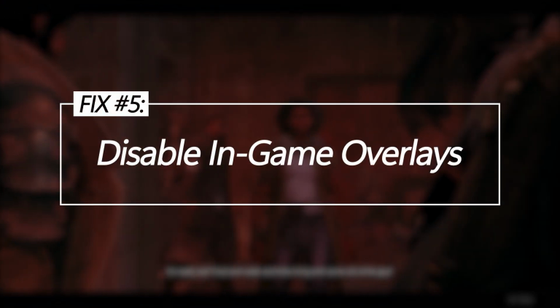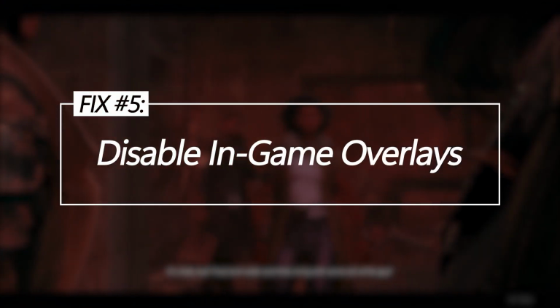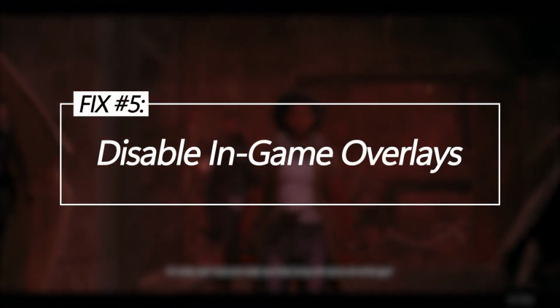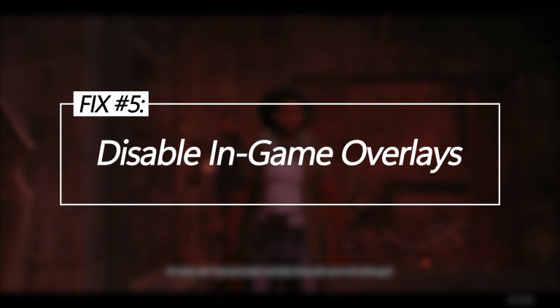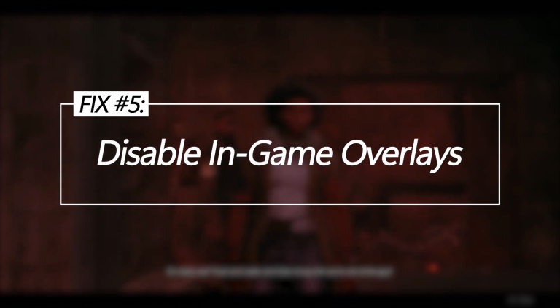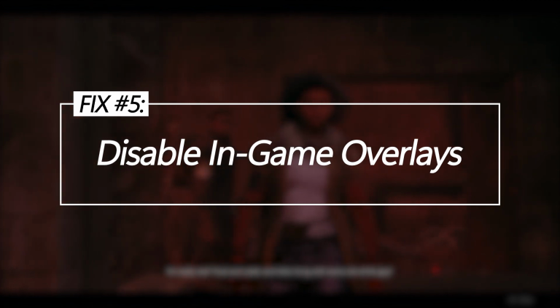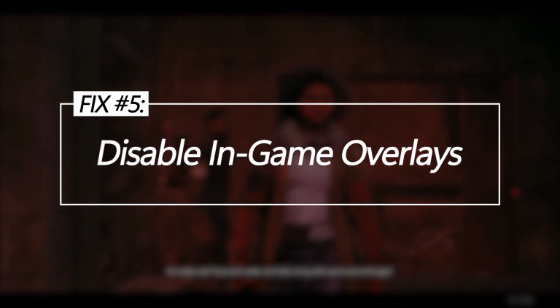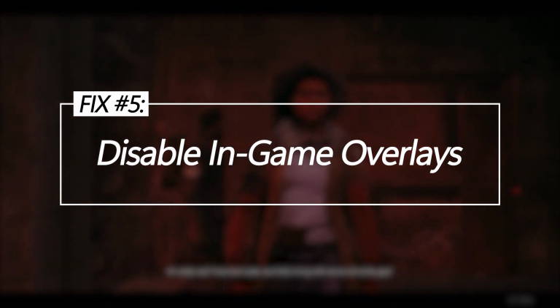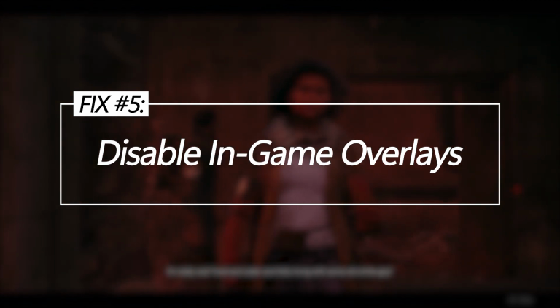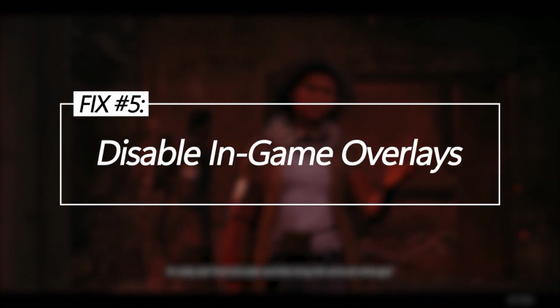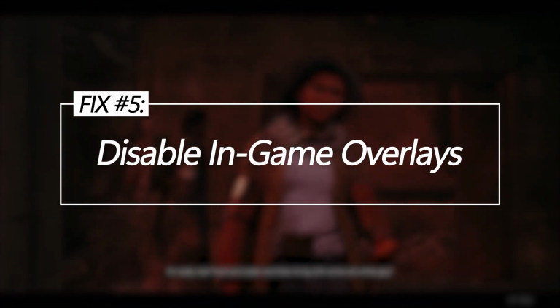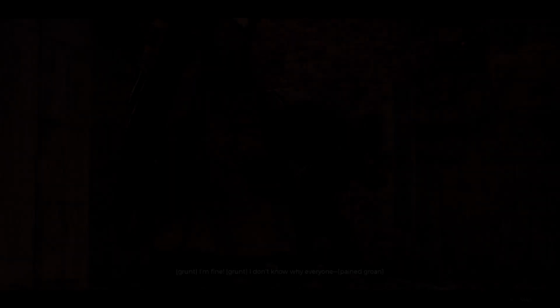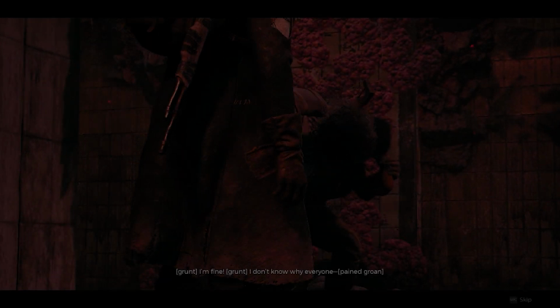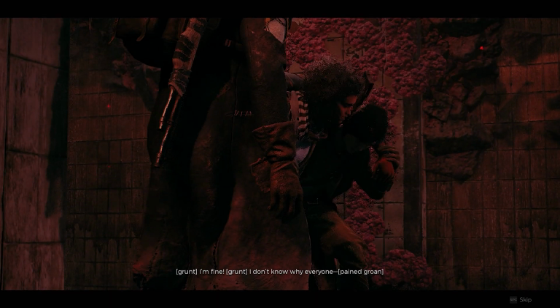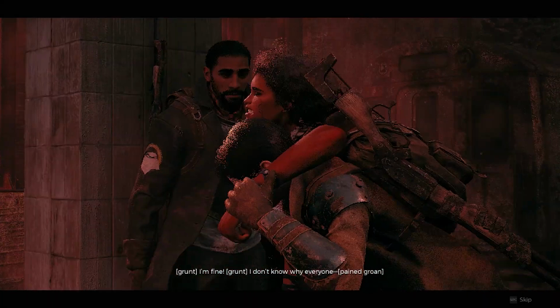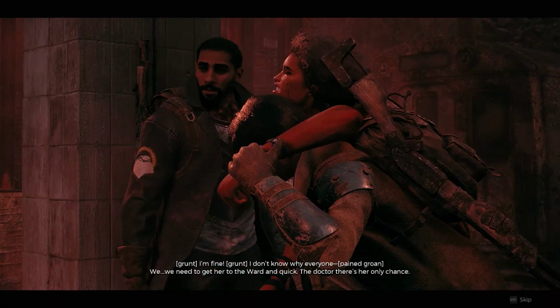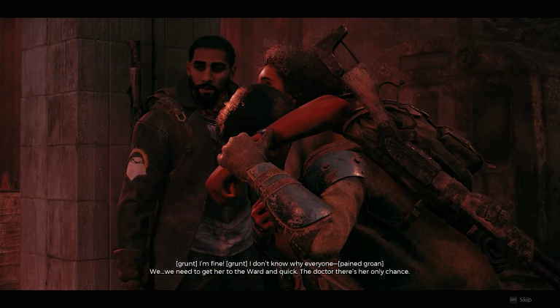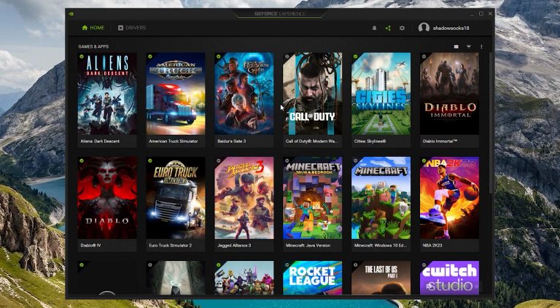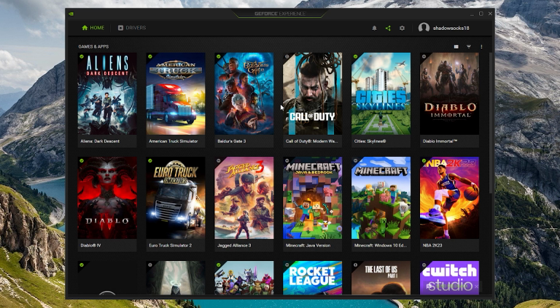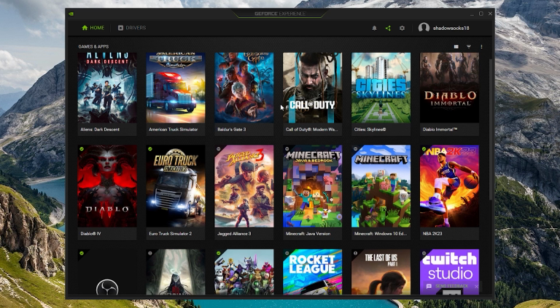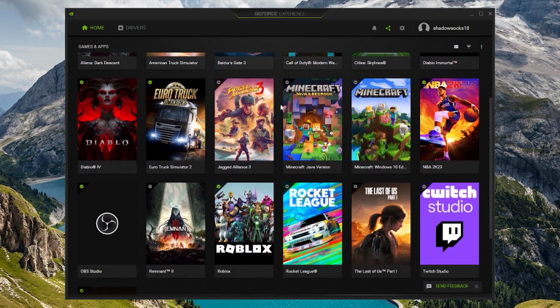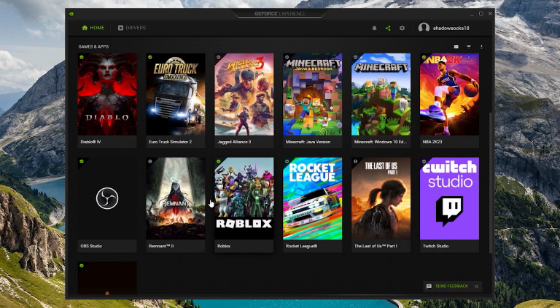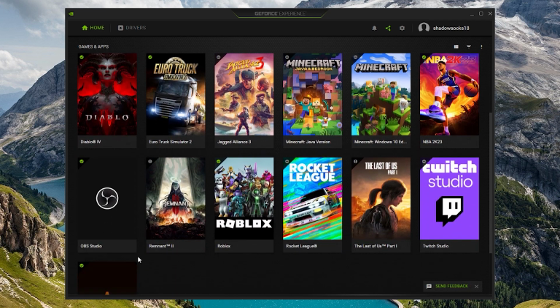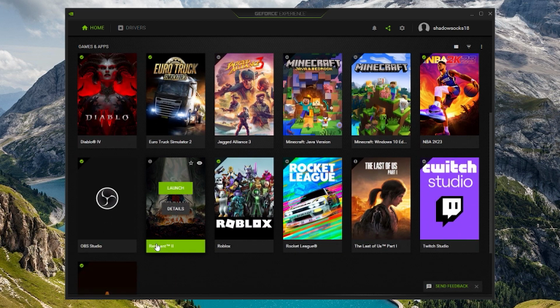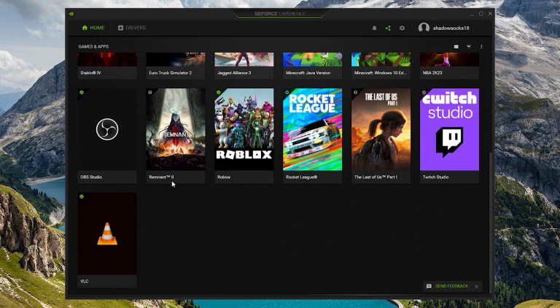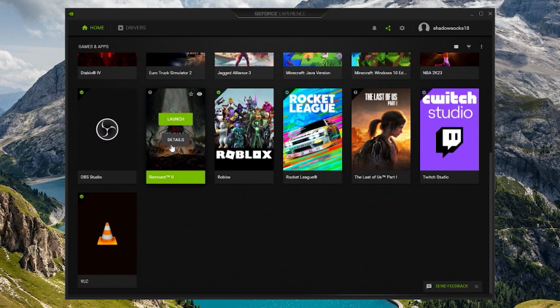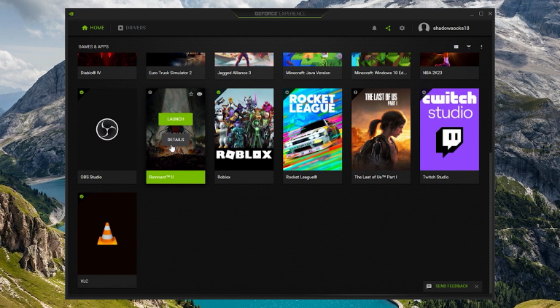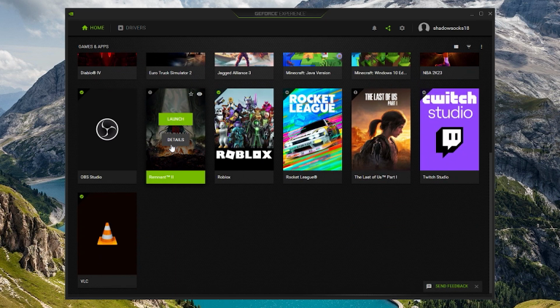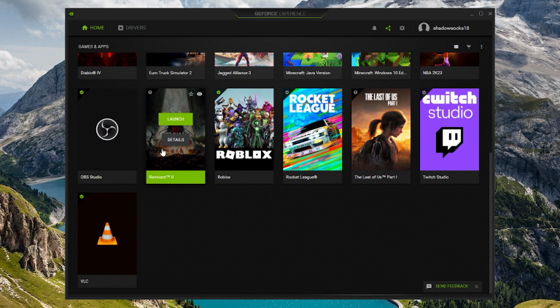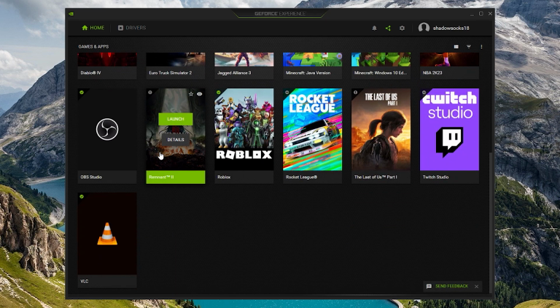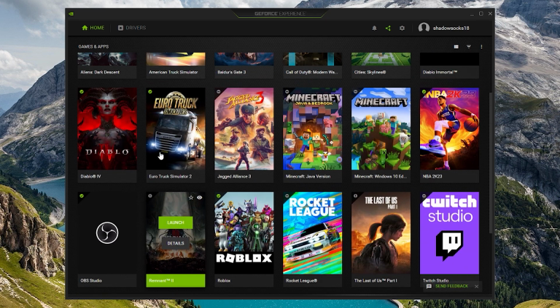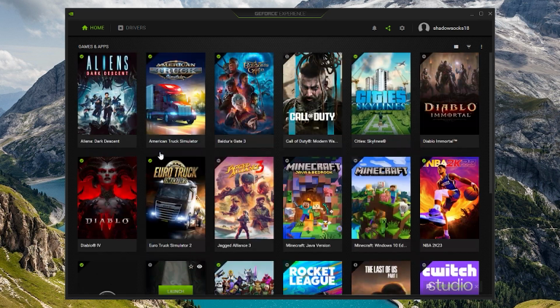Disable in-game overlays. Many gaming overlays are known to cause technical issues and crashes. Turning off overlays like Discord, NVIDIA ShadowPlay, and Xbox GameBar for Remnant 2 can improve stability.